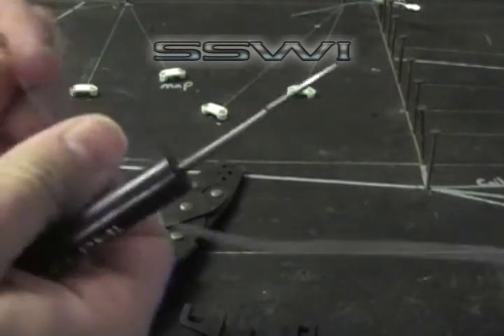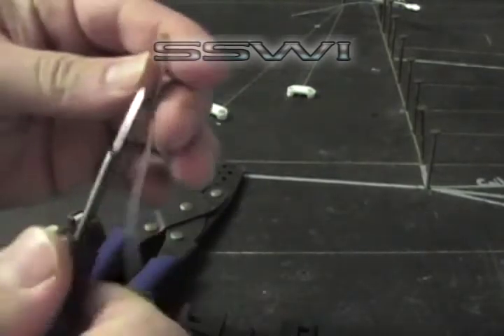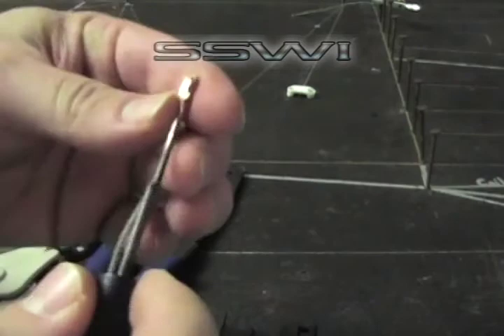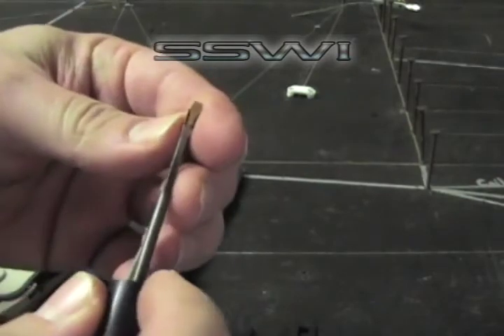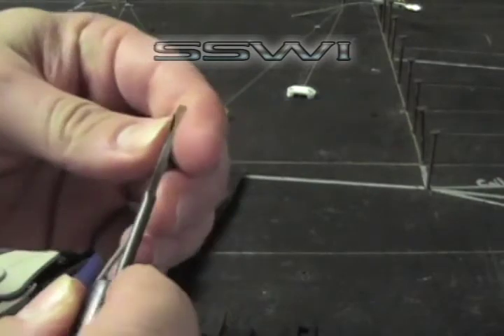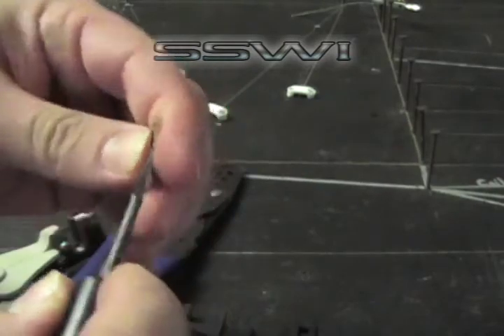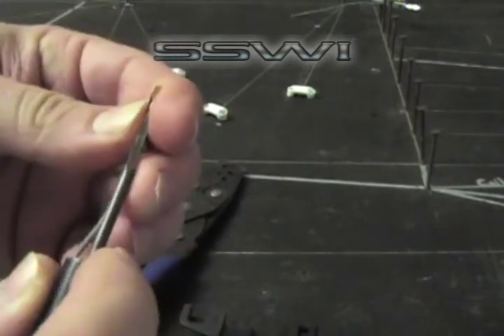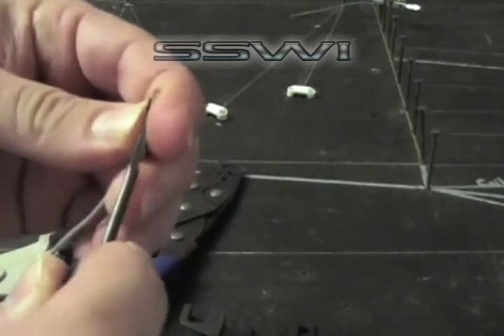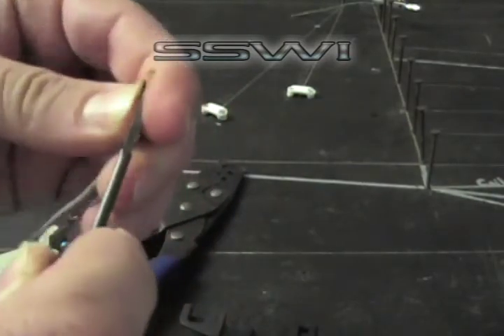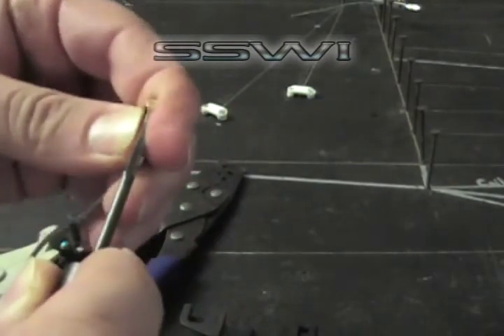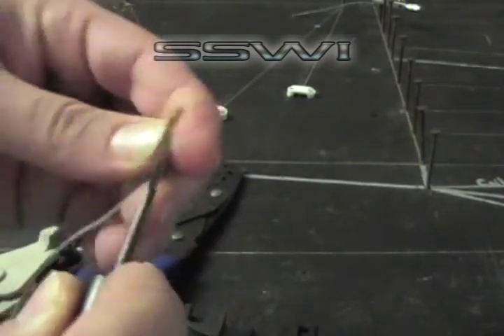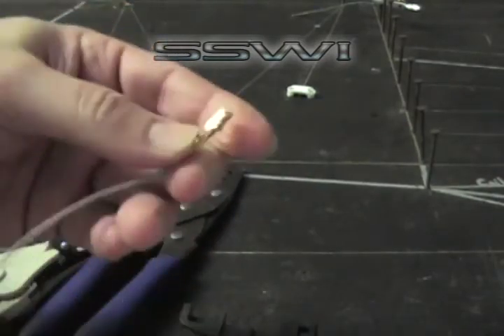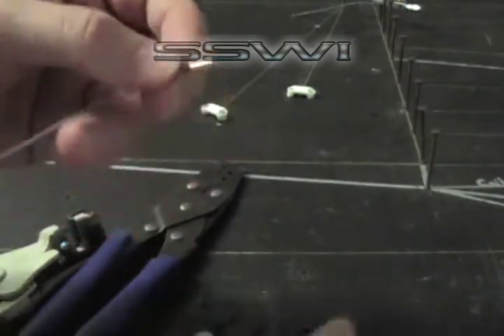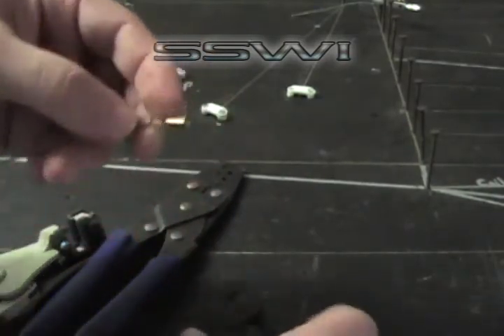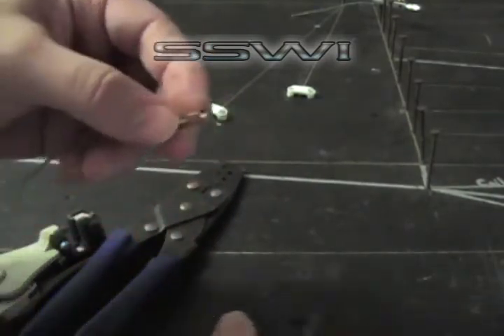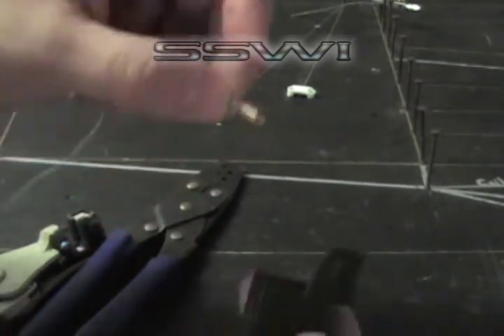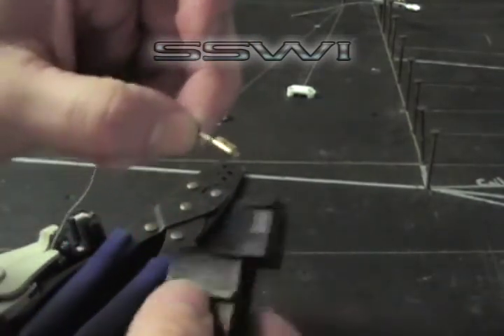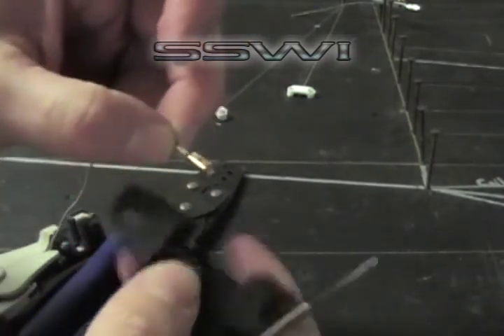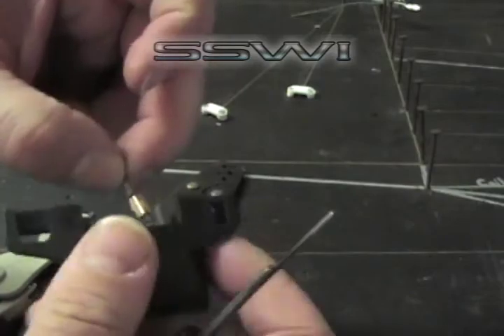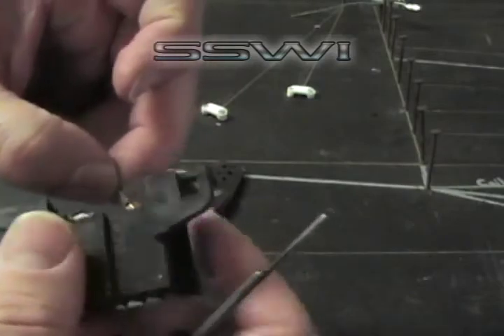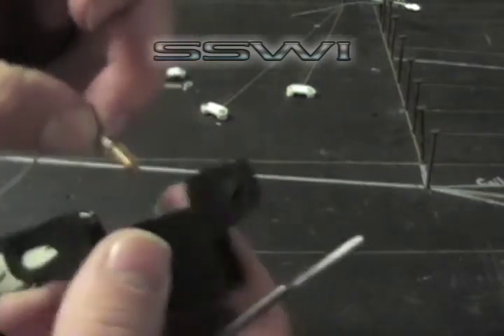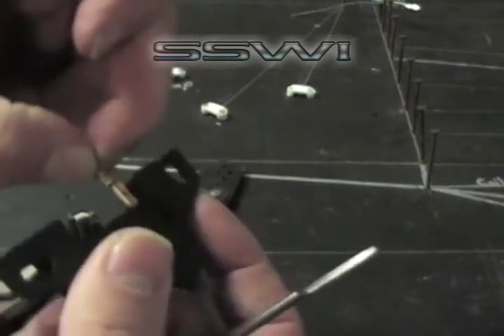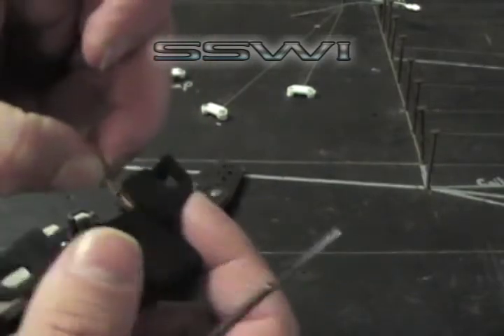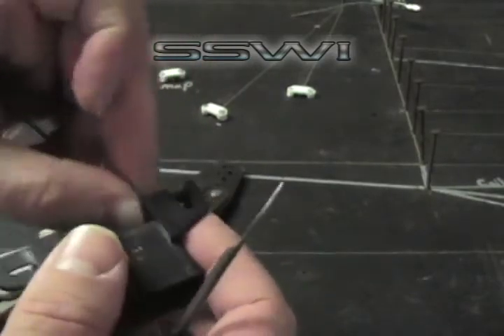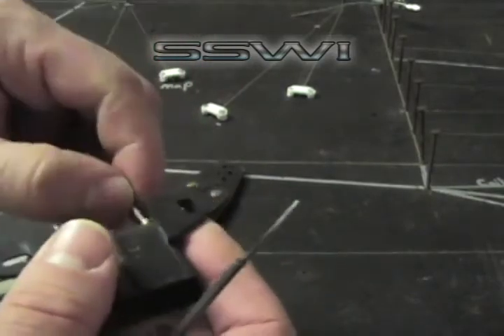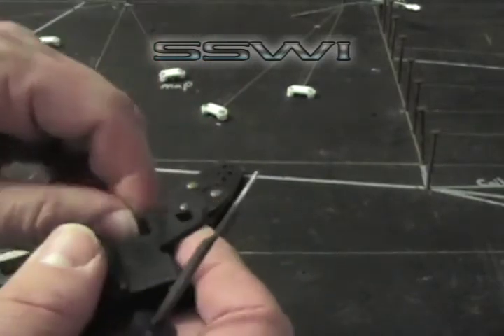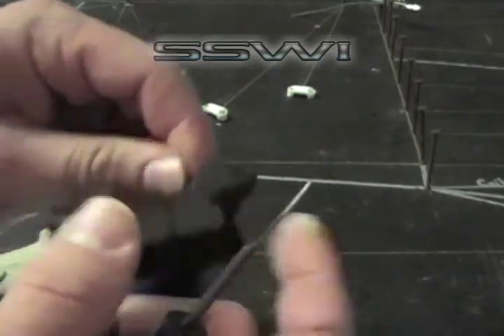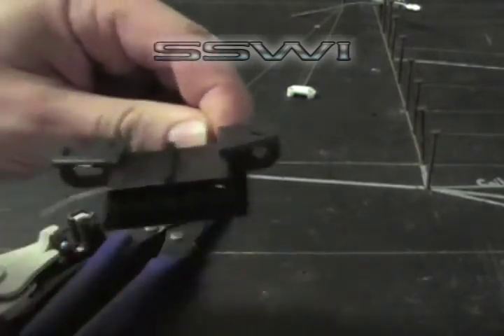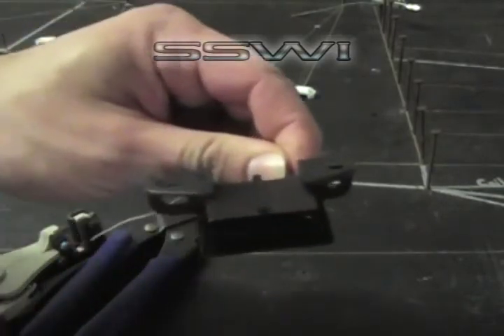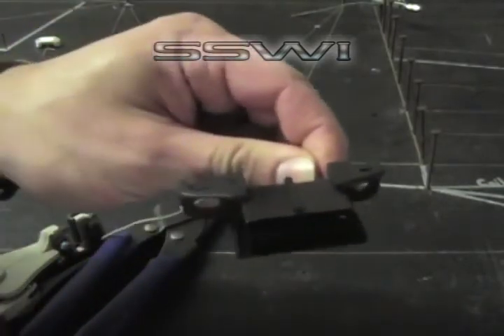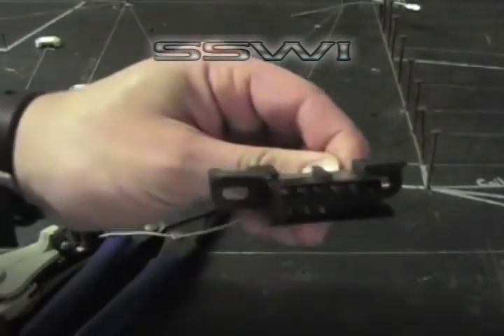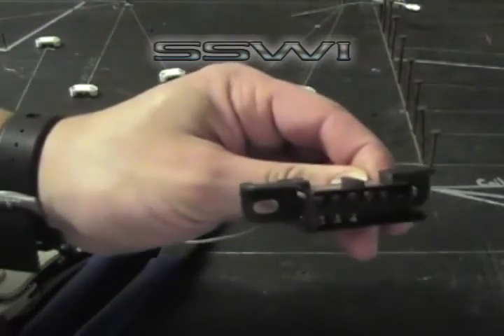And if you want to reinstall that, just take the little tab, bend it back up a little bit, then go ahead and place it back in the same cavity until it clicks and you're done.